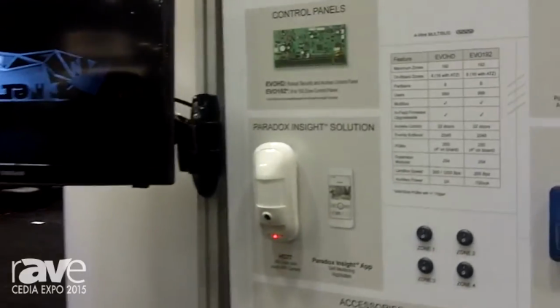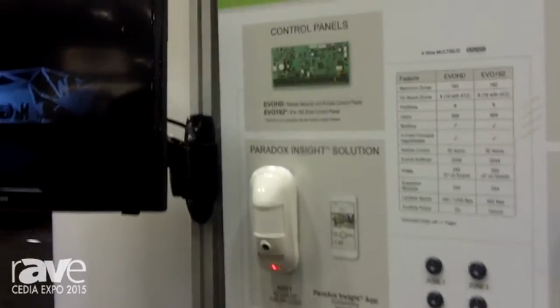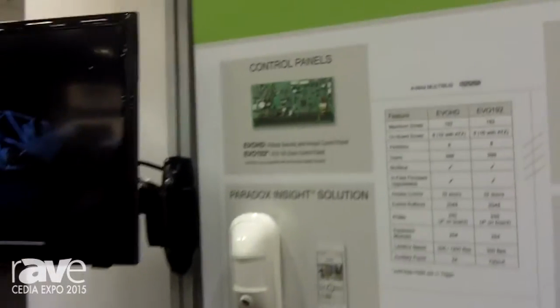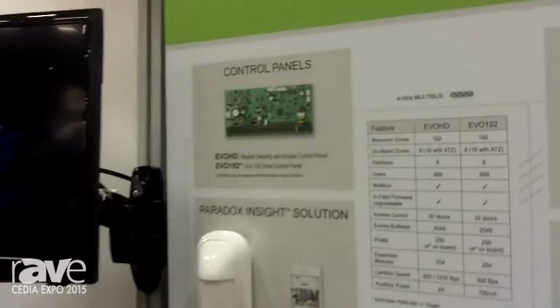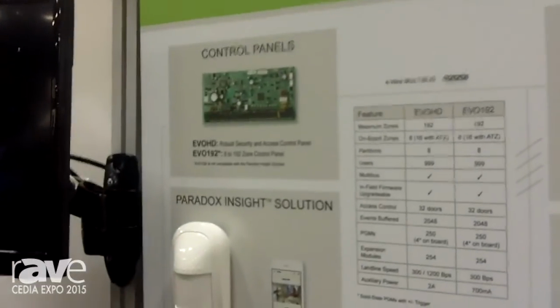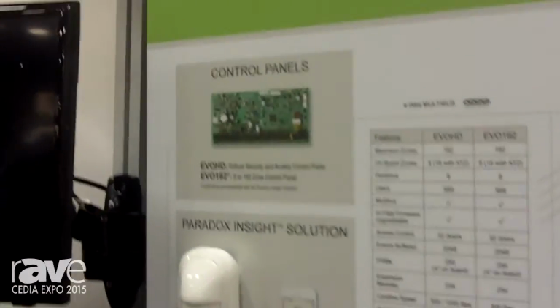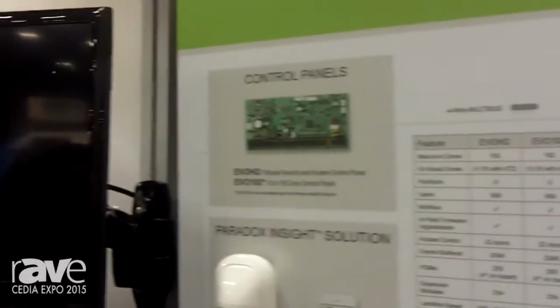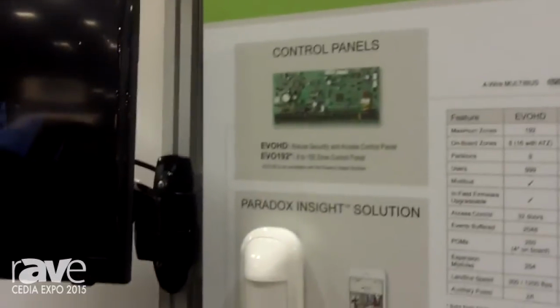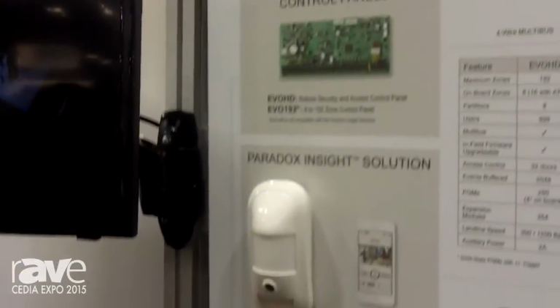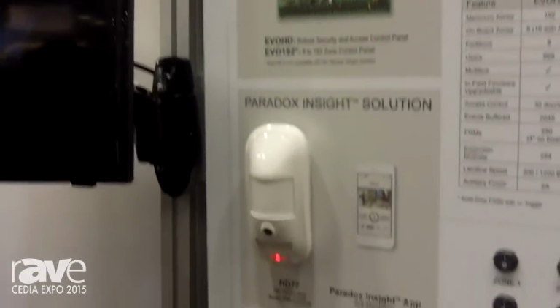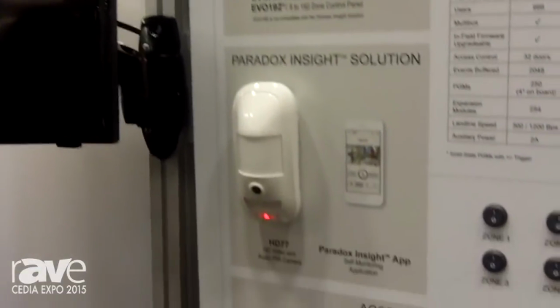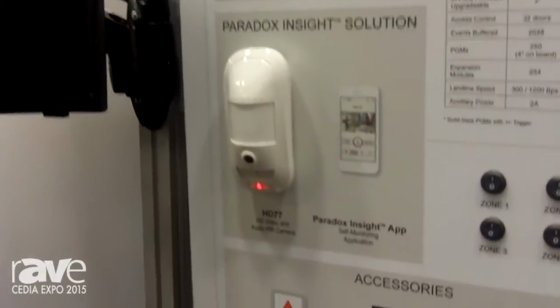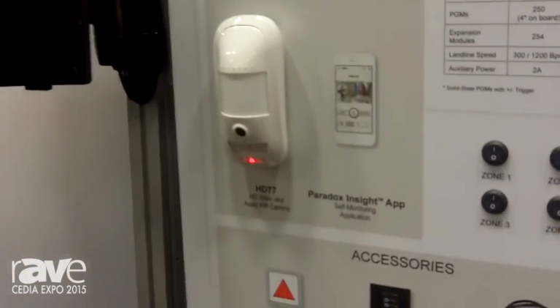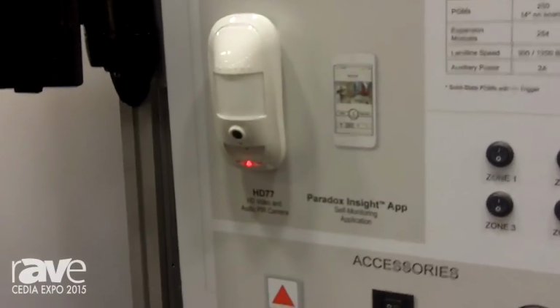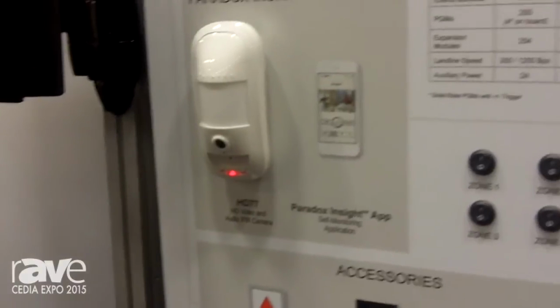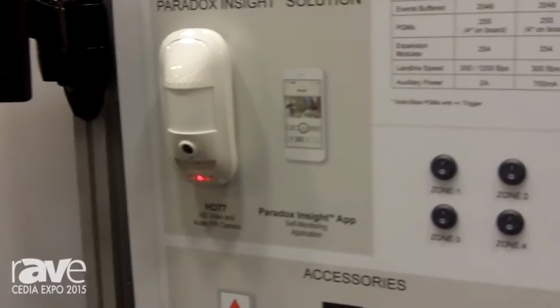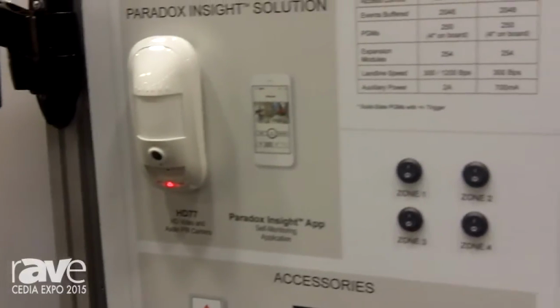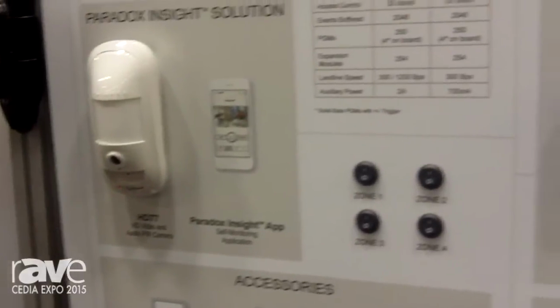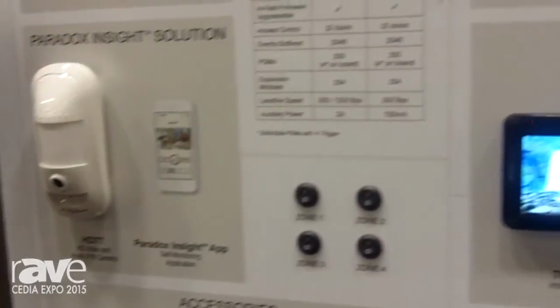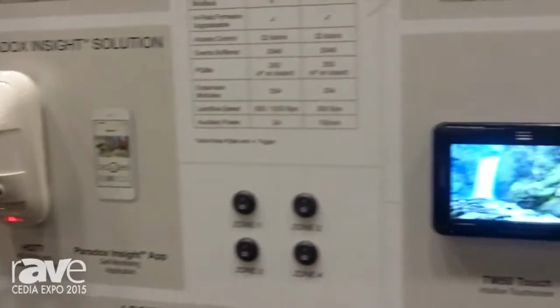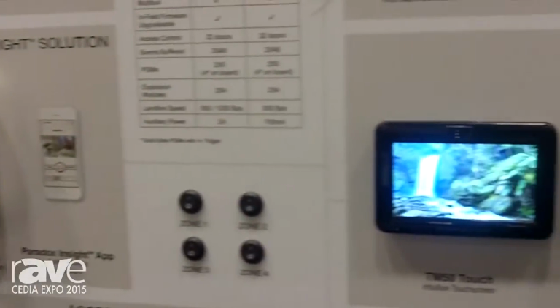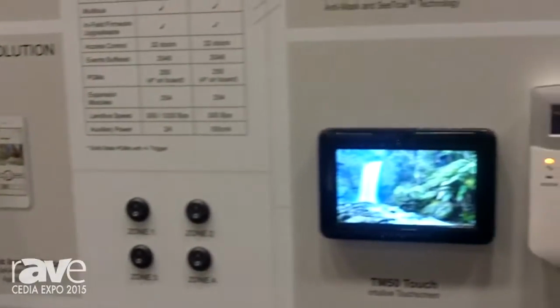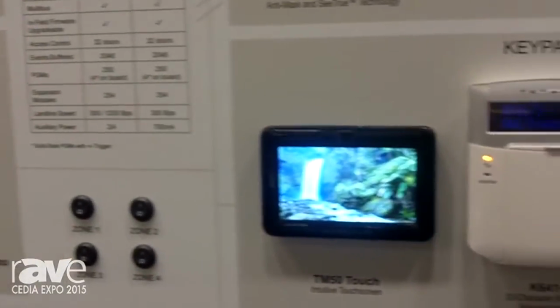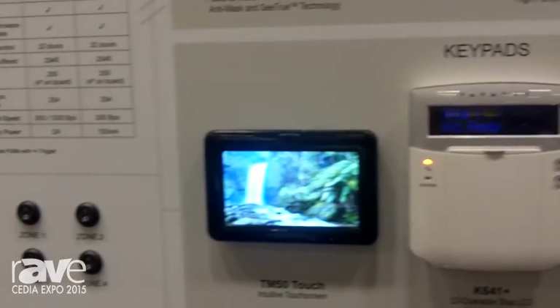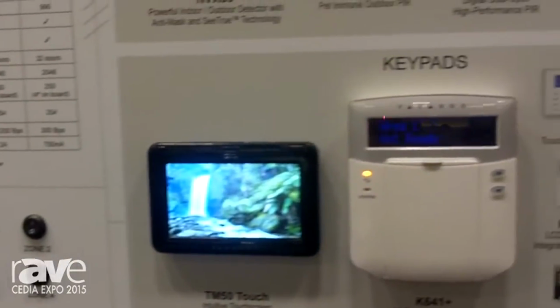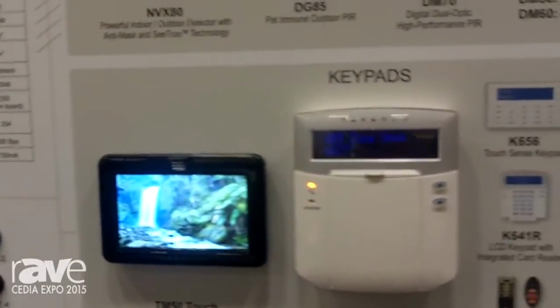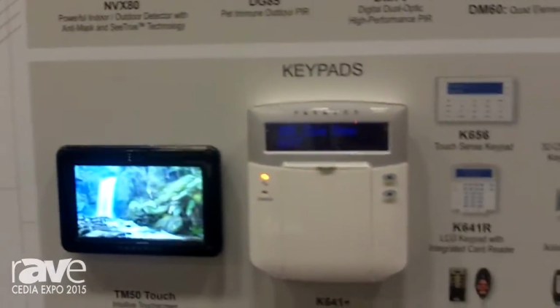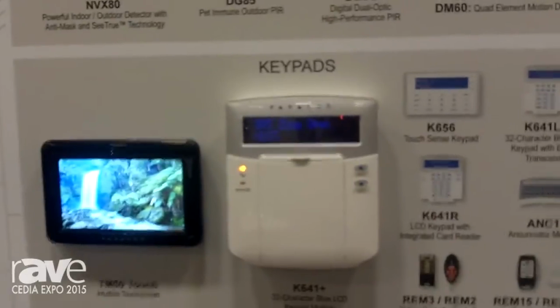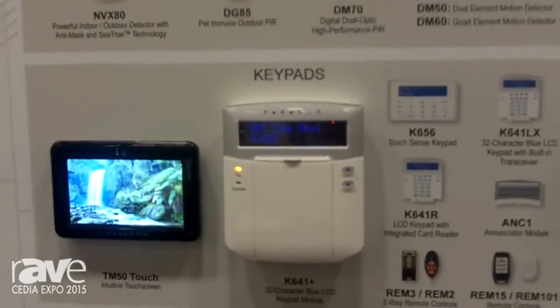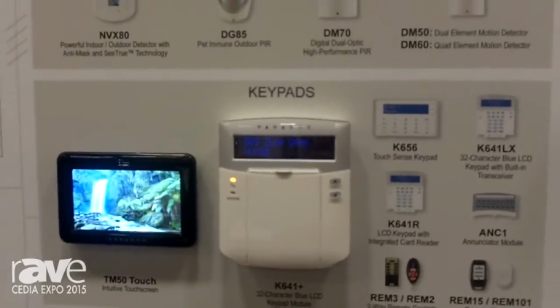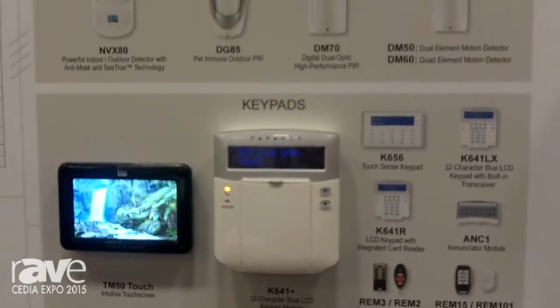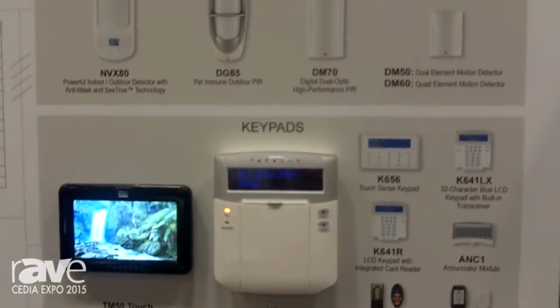Right now we're showcasing our Insight HD 77 motion detector camera. It works over IP to give you 720p, and it's available on your iPhone and your Android.